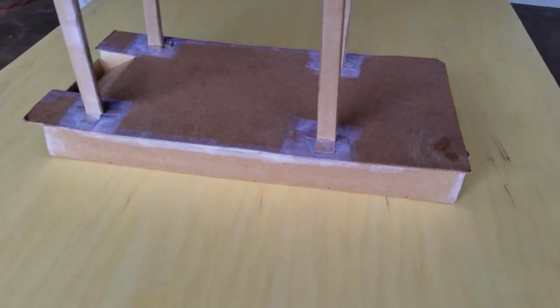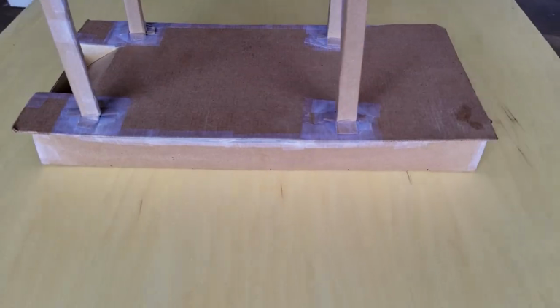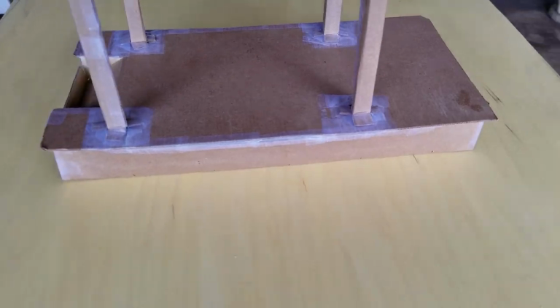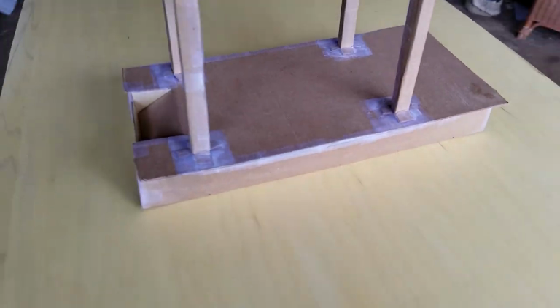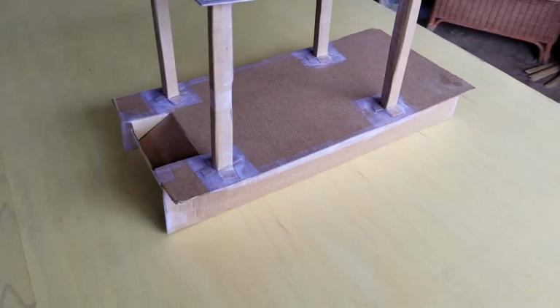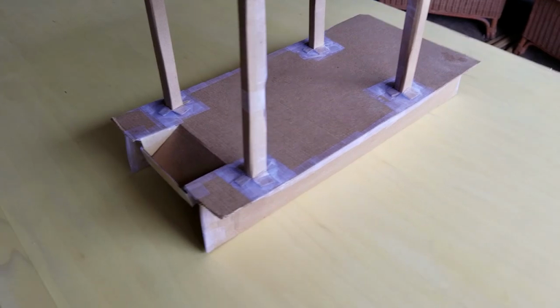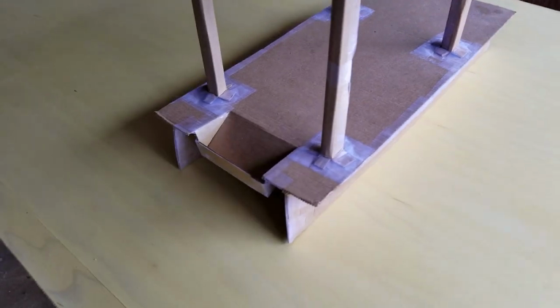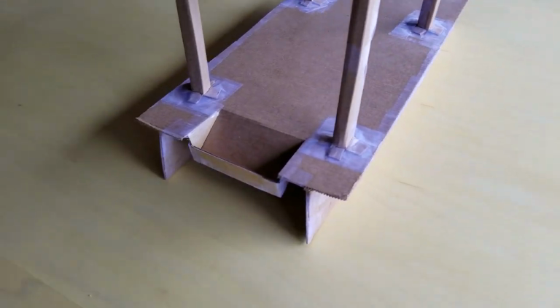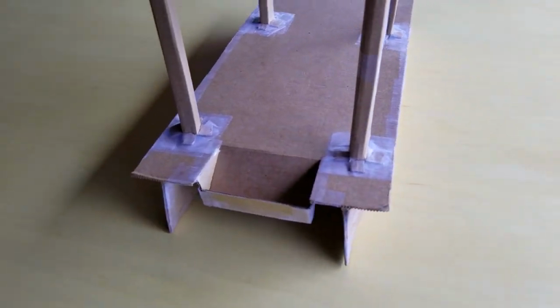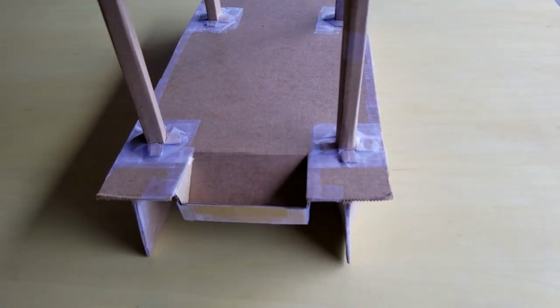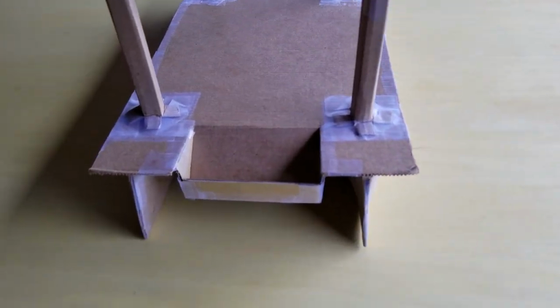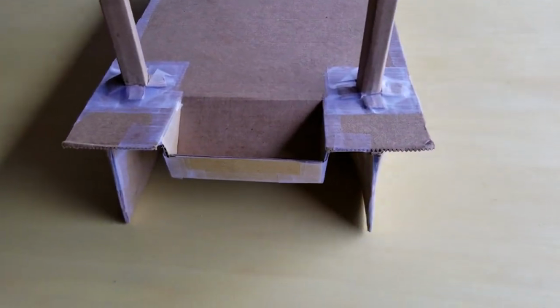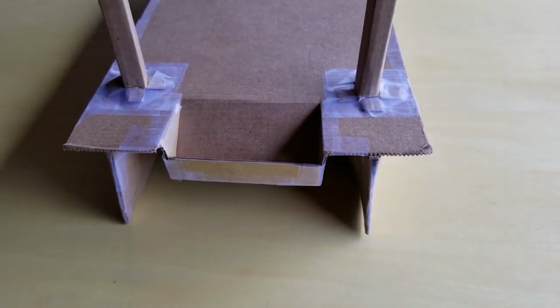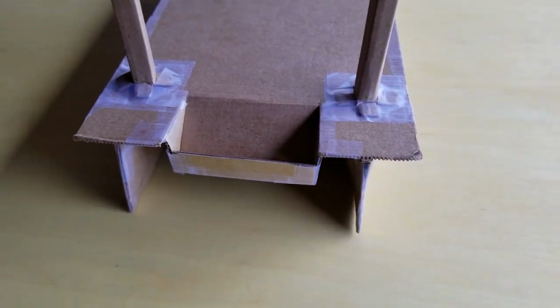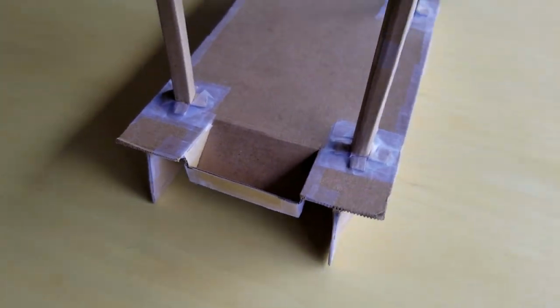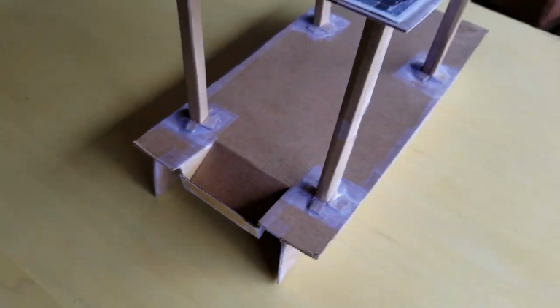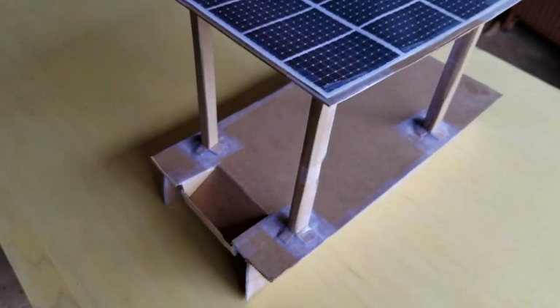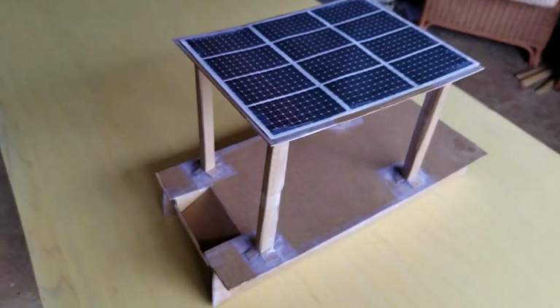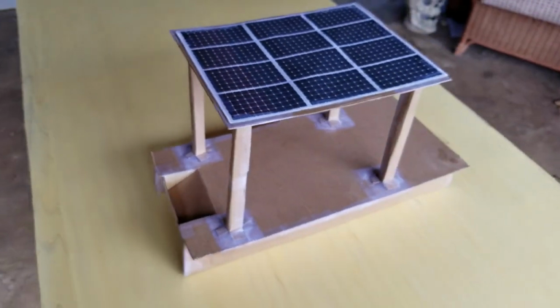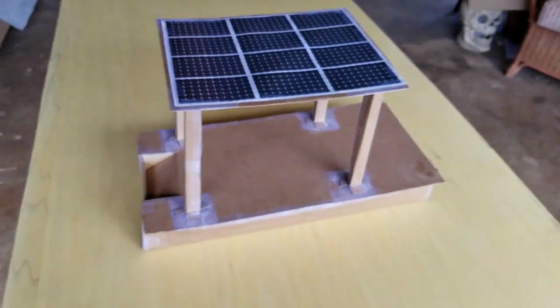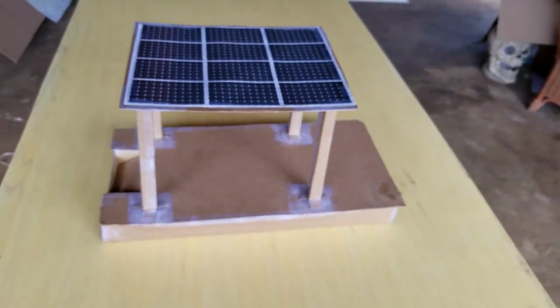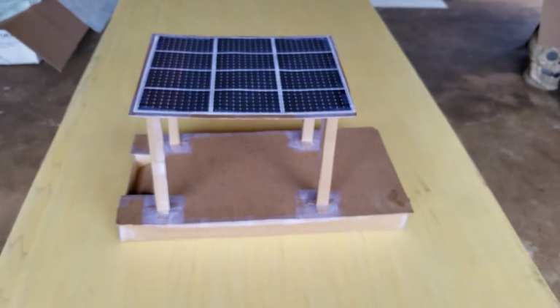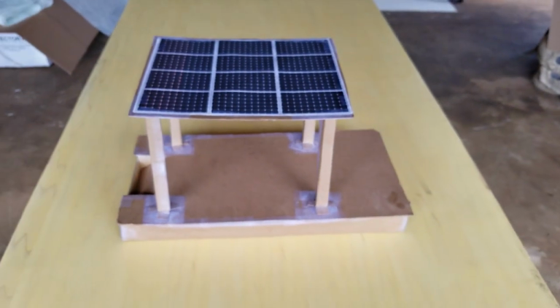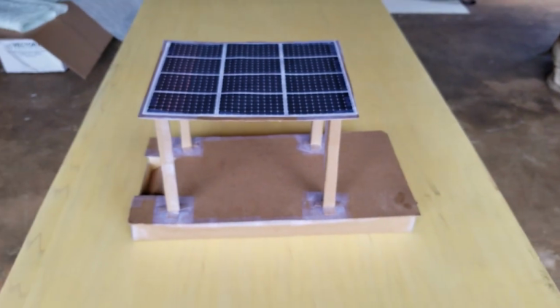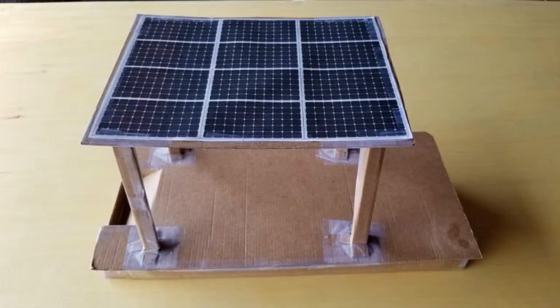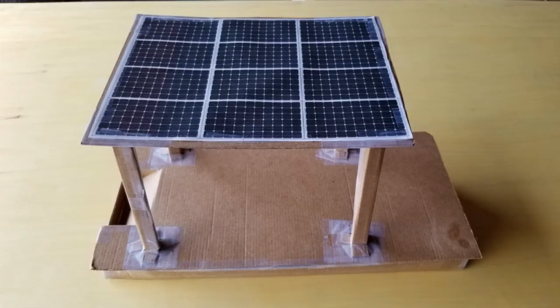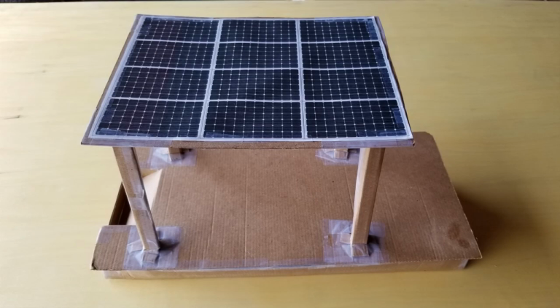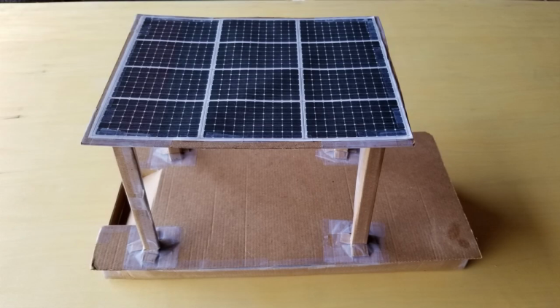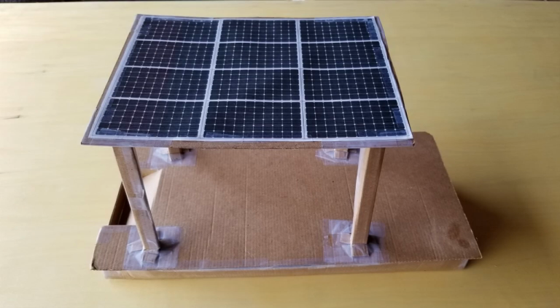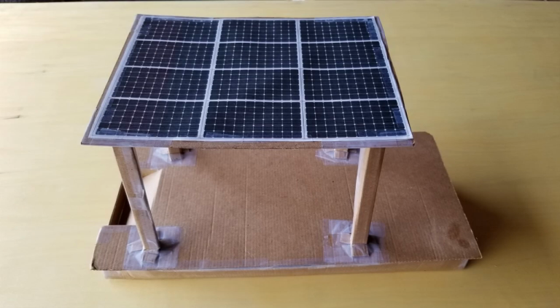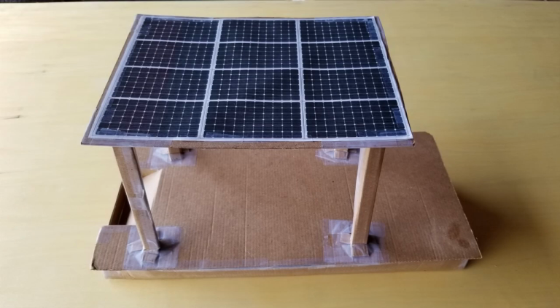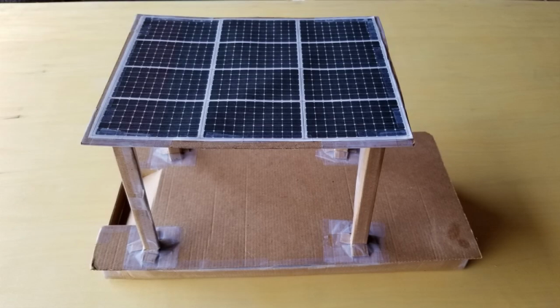The roof is going to be about 7 feet tall, and we're hoping to have it be able to raise and lower so we can tow it easier and get it underneath bridges.